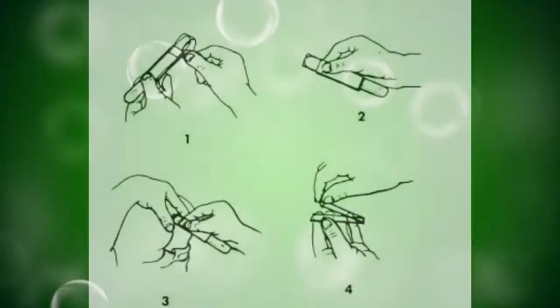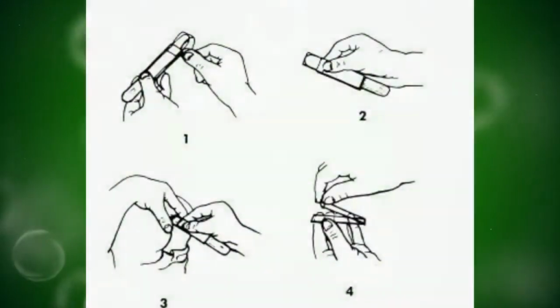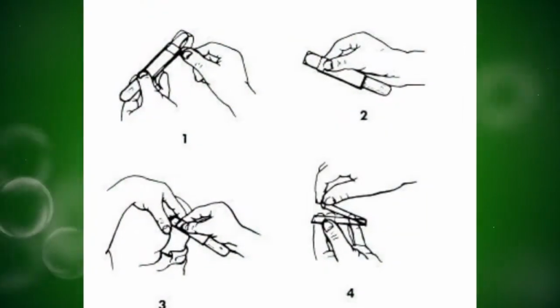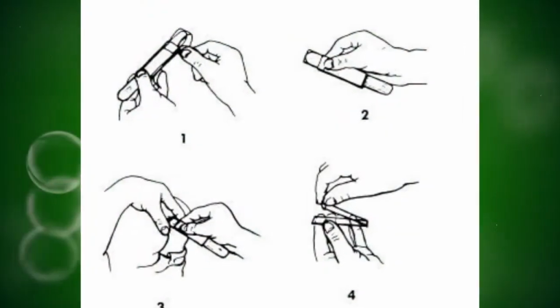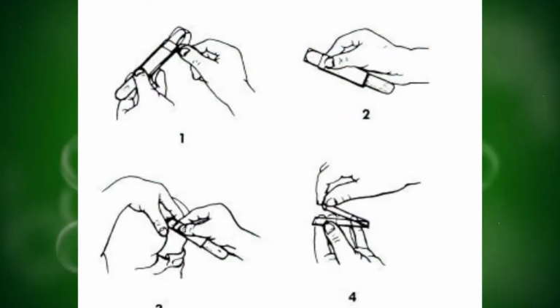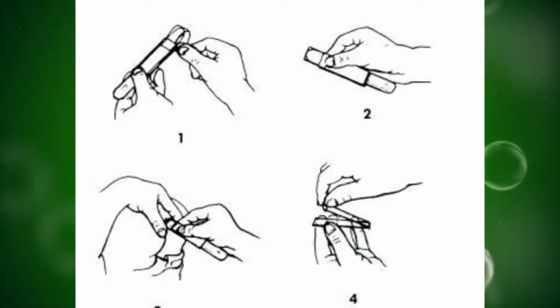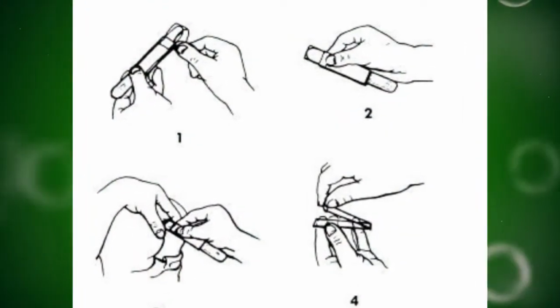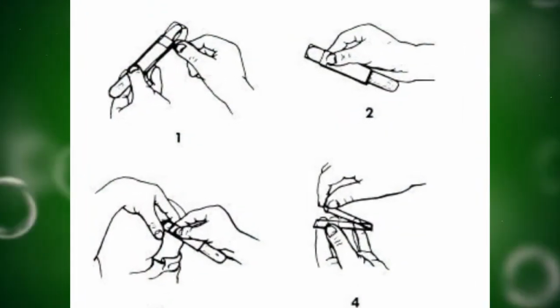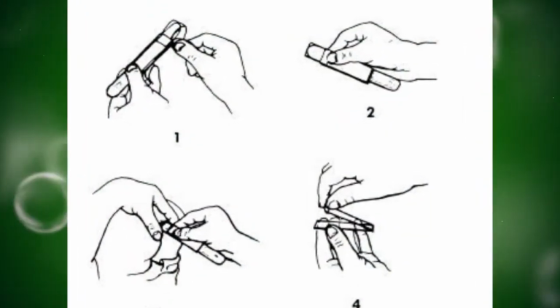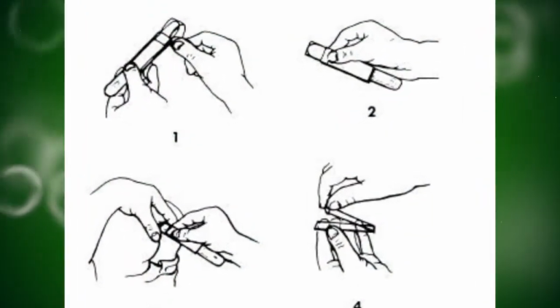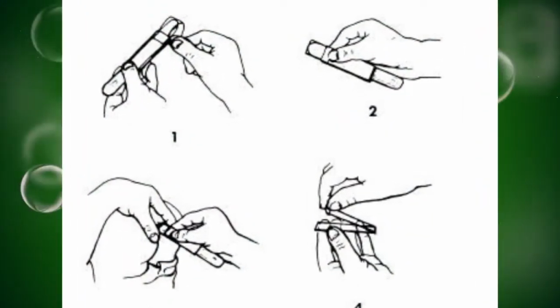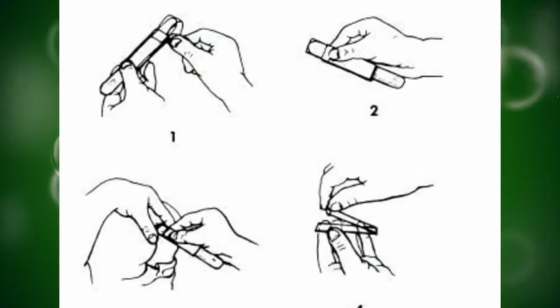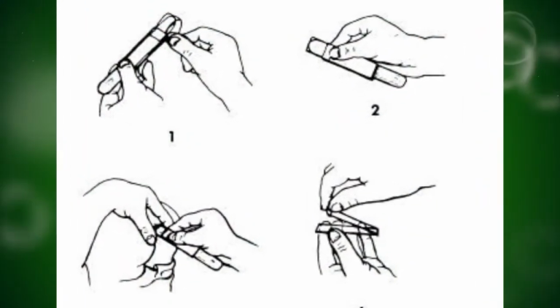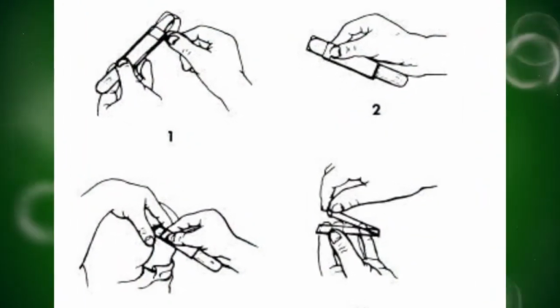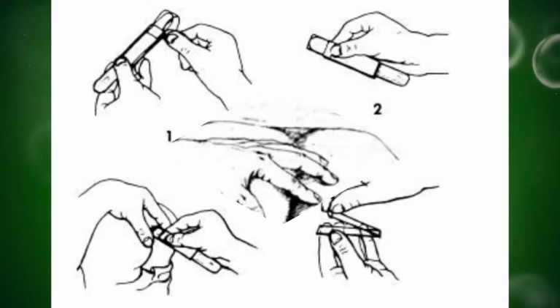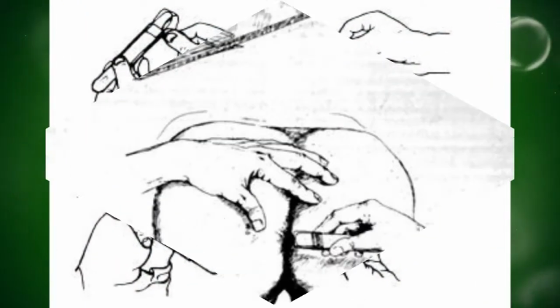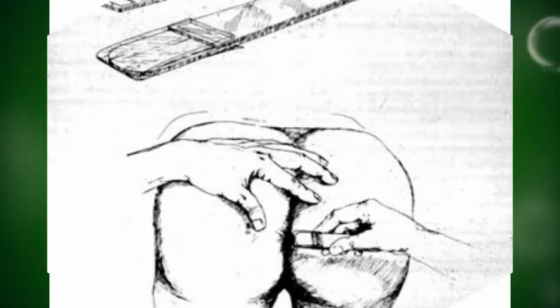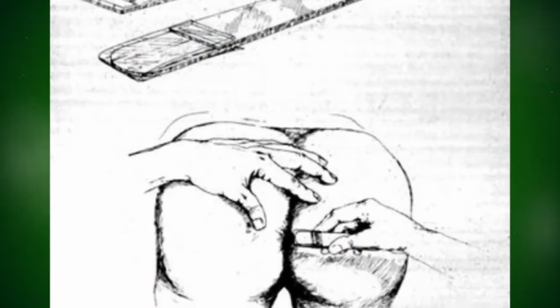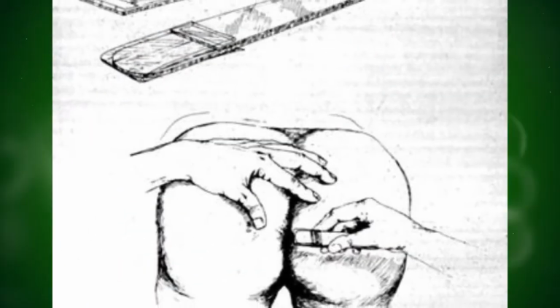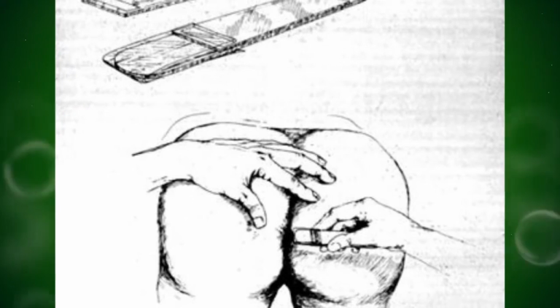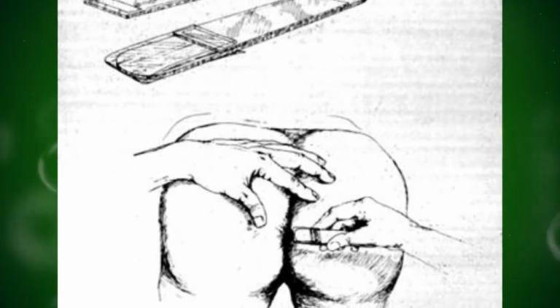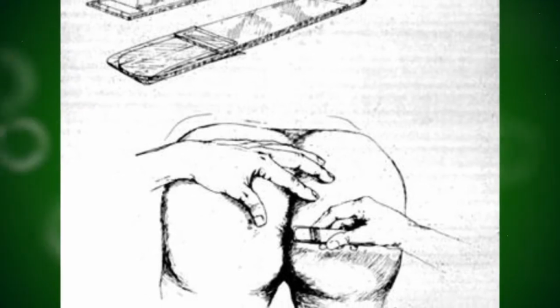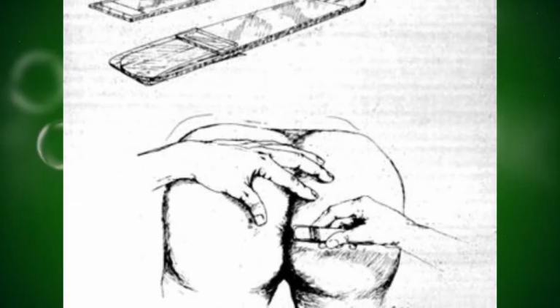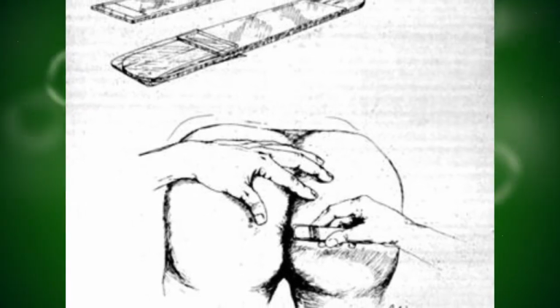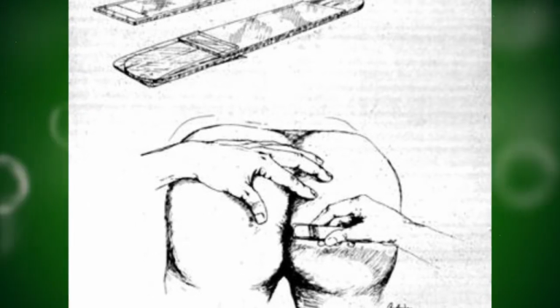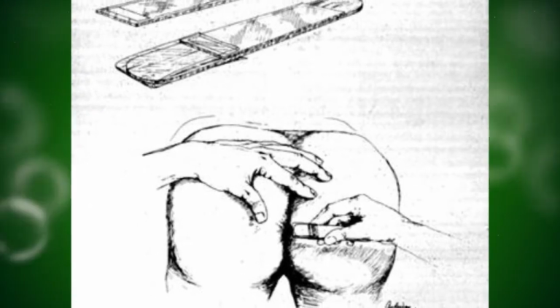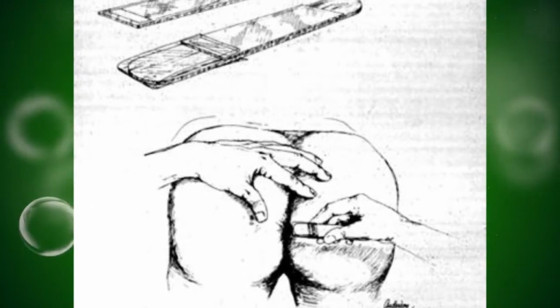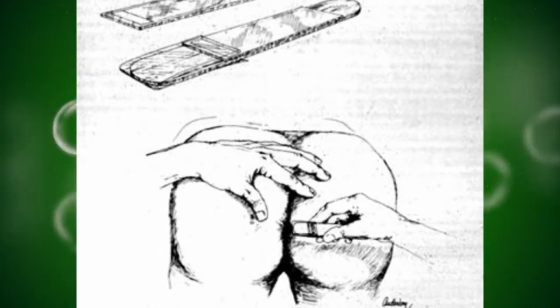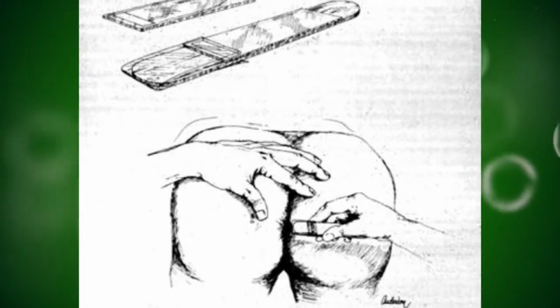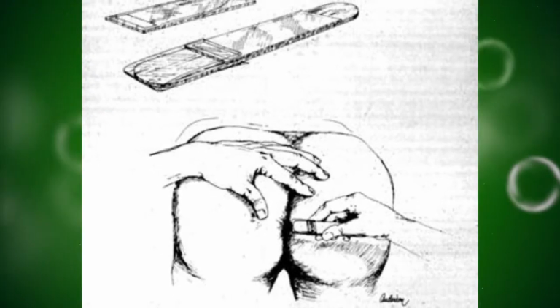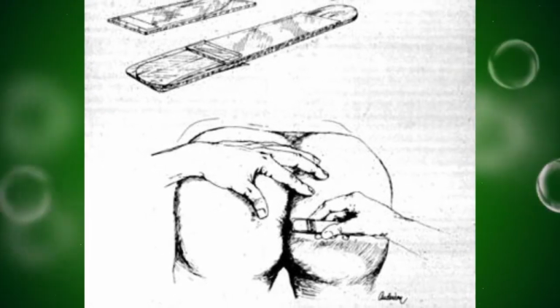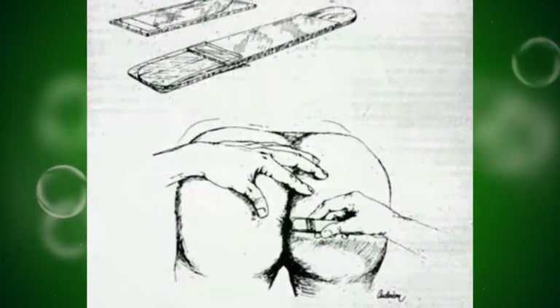Enterobiasis can be diagnosed by applying cellulose tape to the anus of a suspected patient, especially in the morning before the patient's first bowel movement.